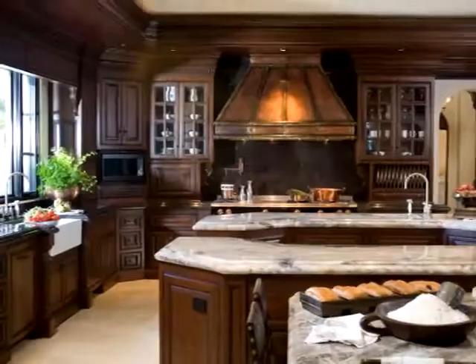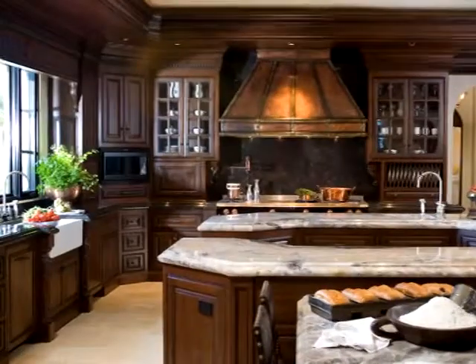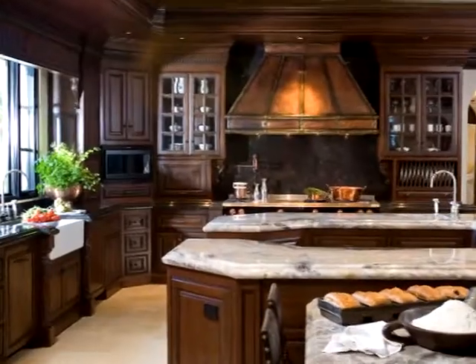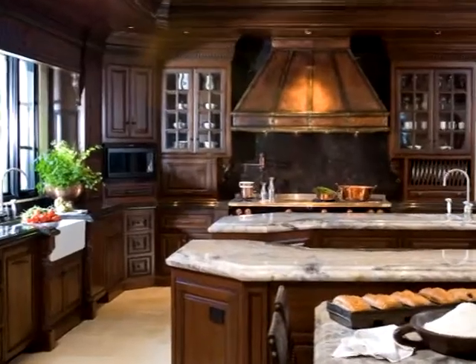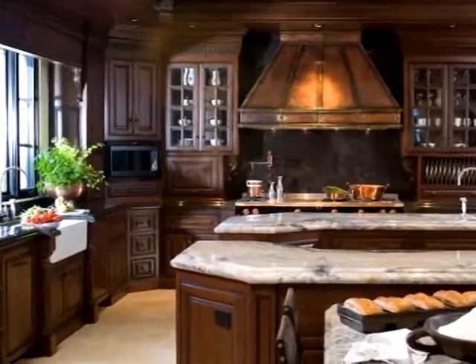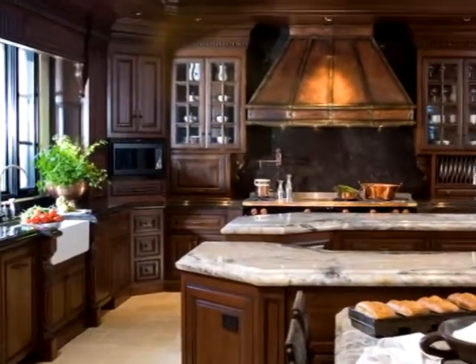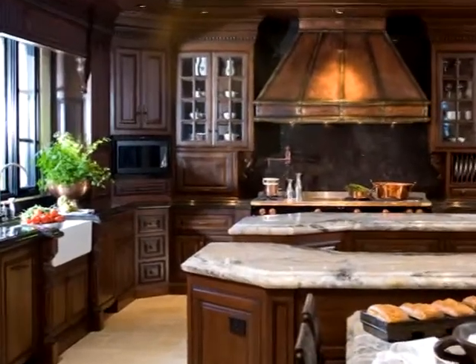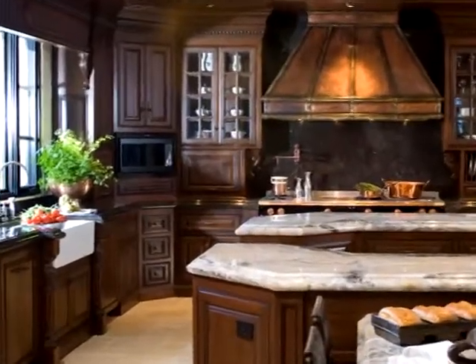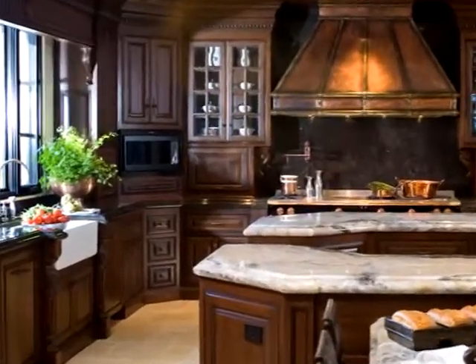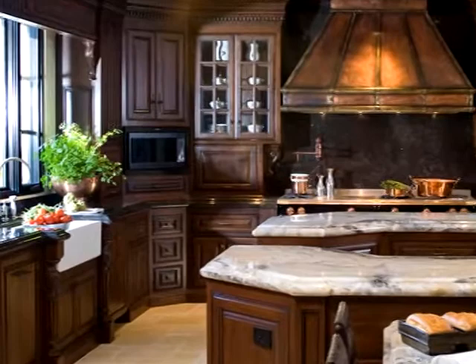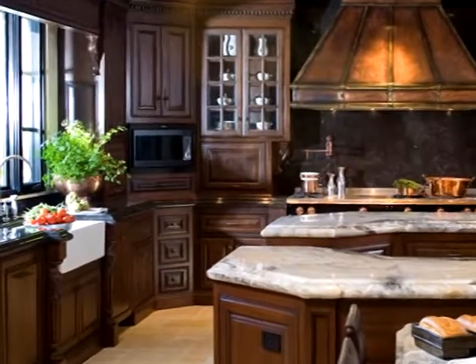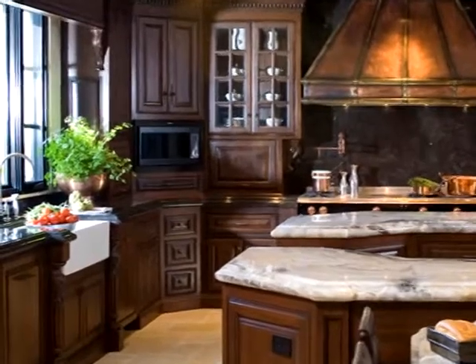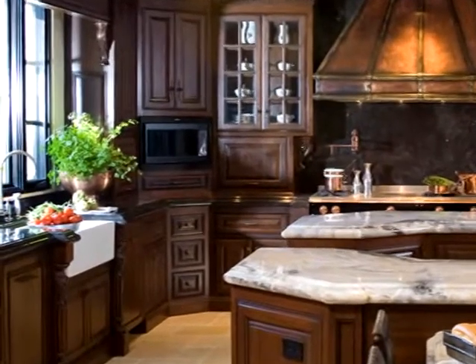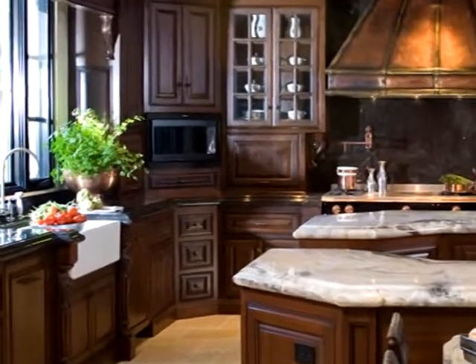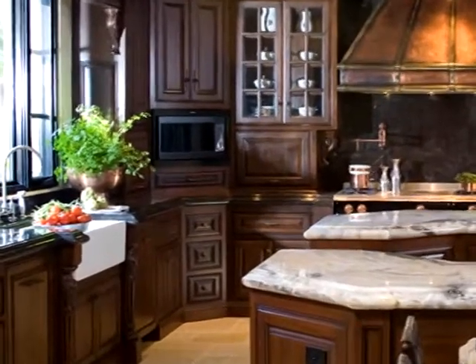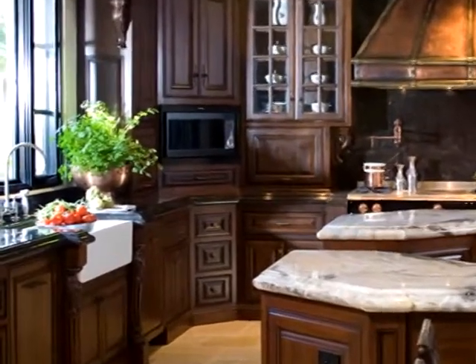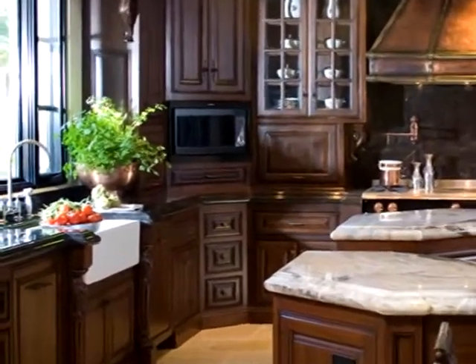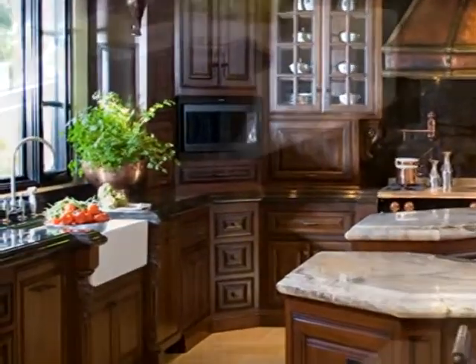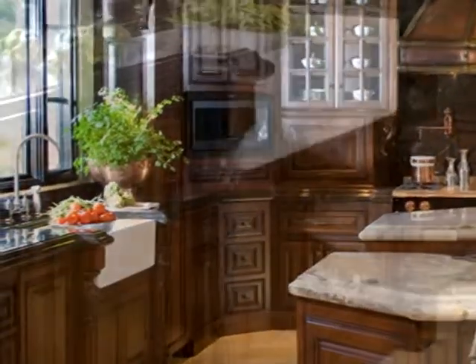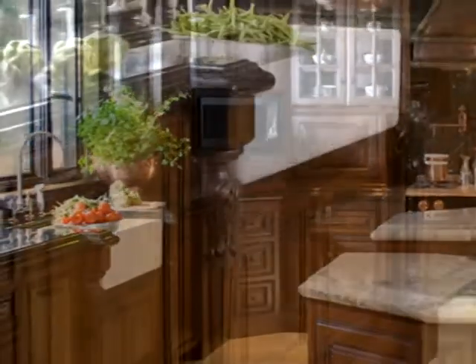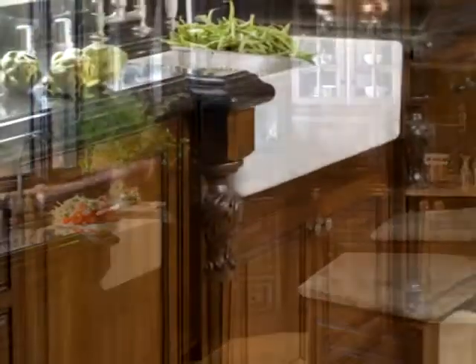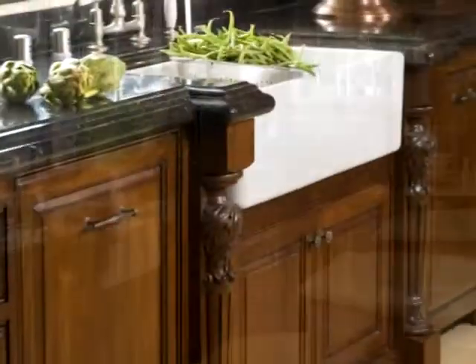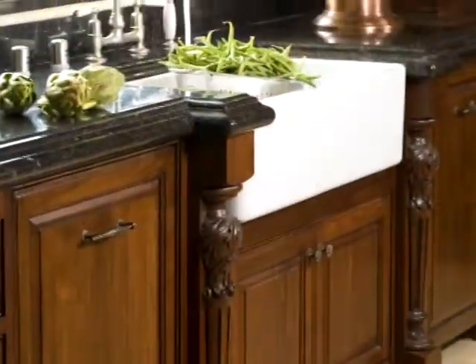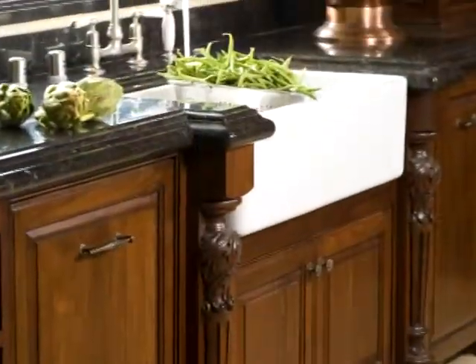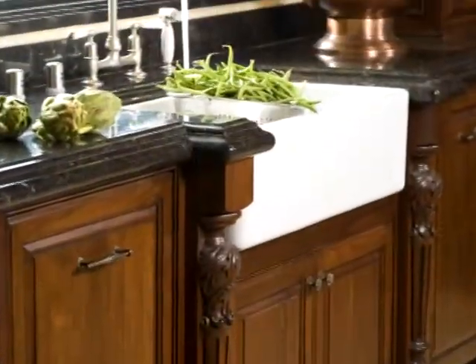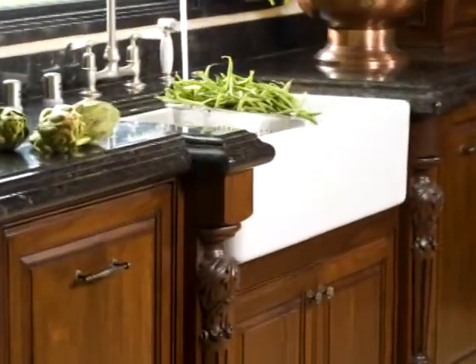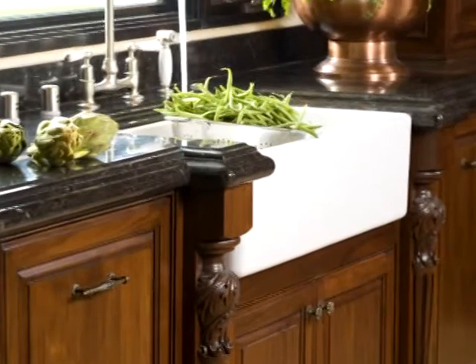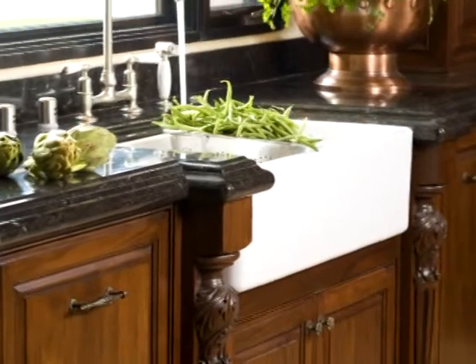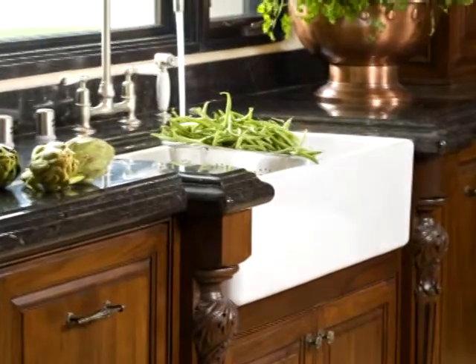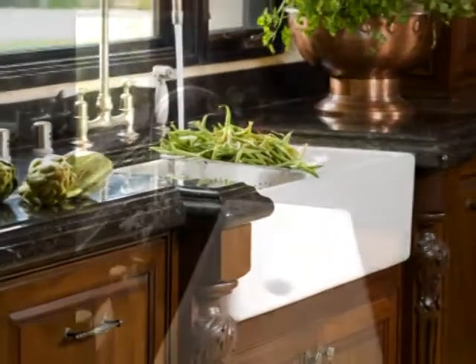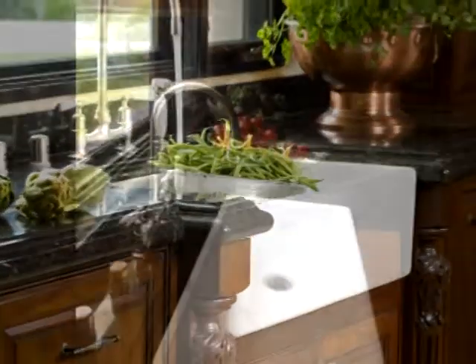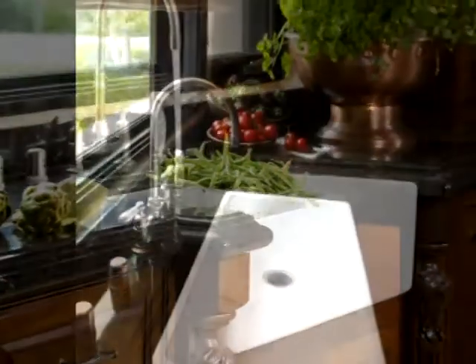The kitchen sink is made by a company out of England called Shaw's Originals. They started making their first sinks in 1897. Each one is handmade by its own artist. In fact, if you would turn the sink over, the sink is signed by the artist that makes it.